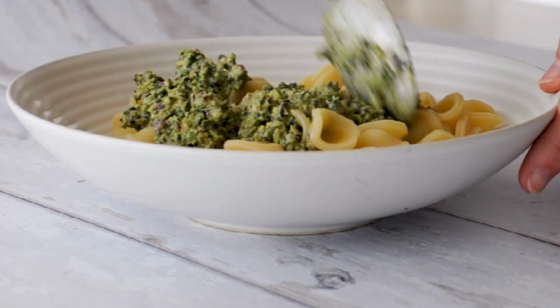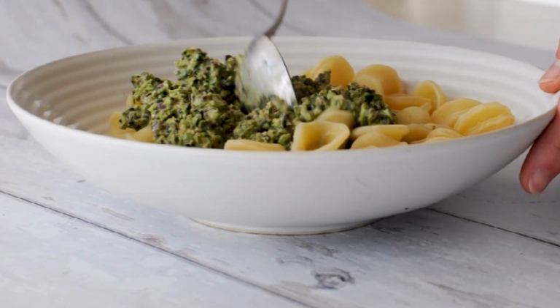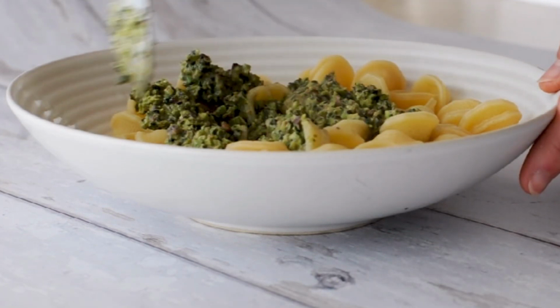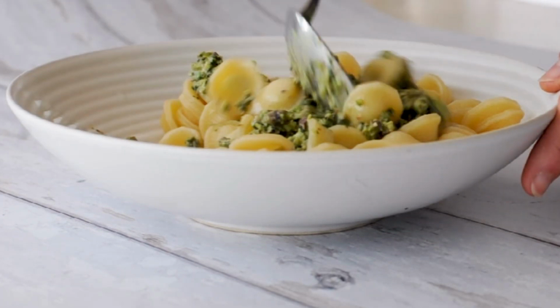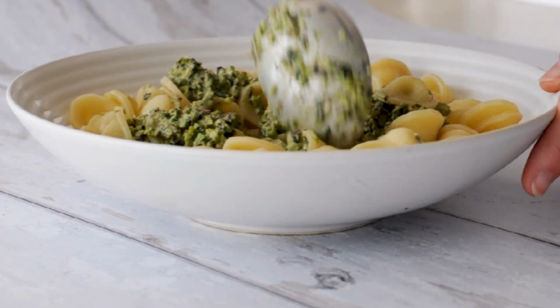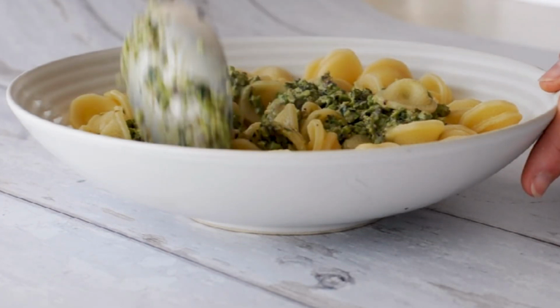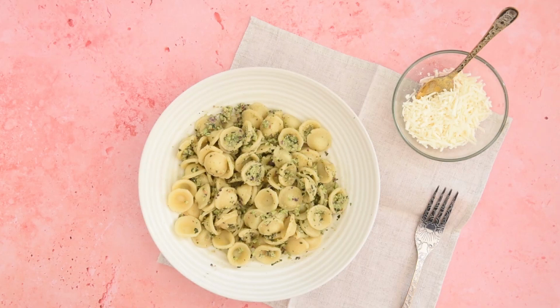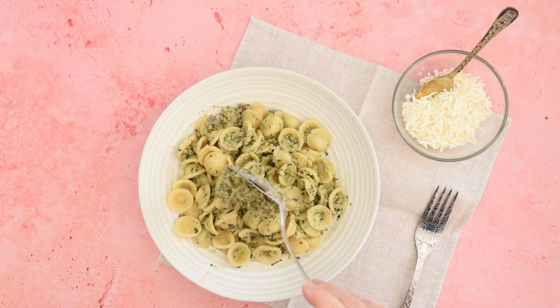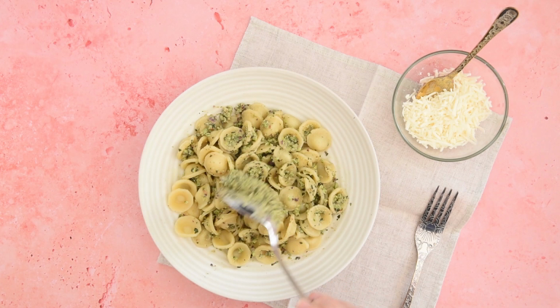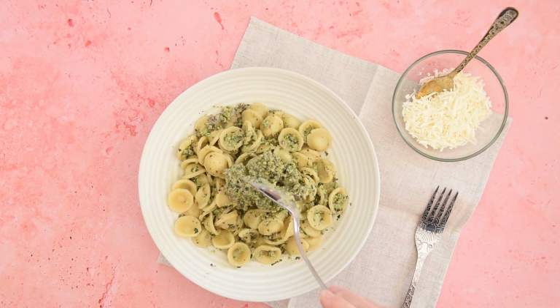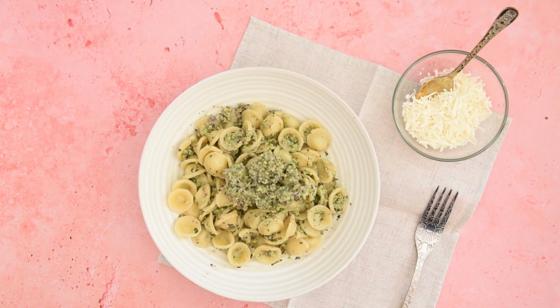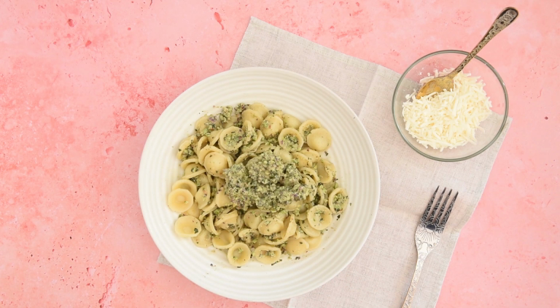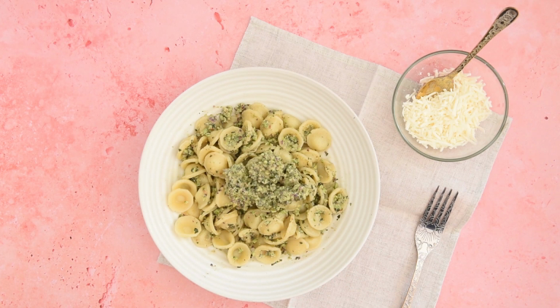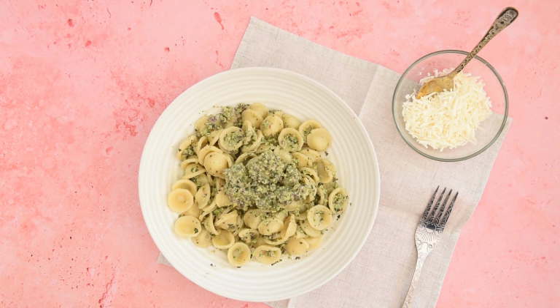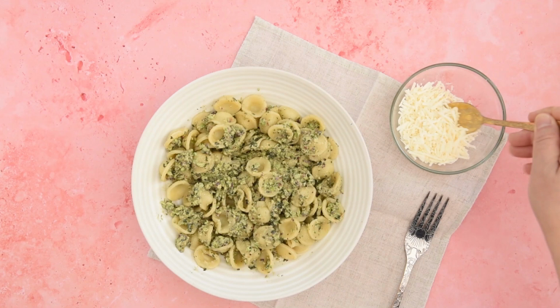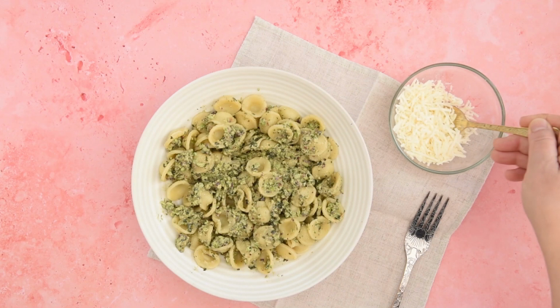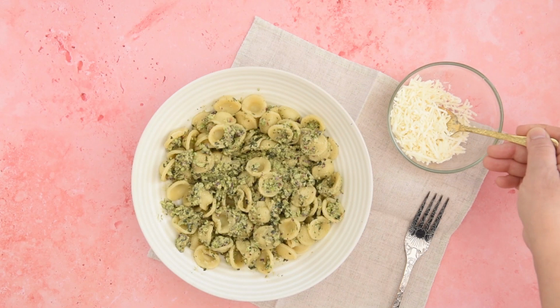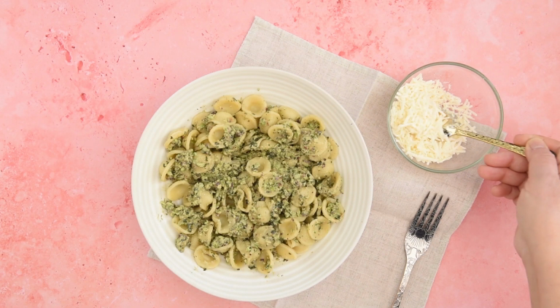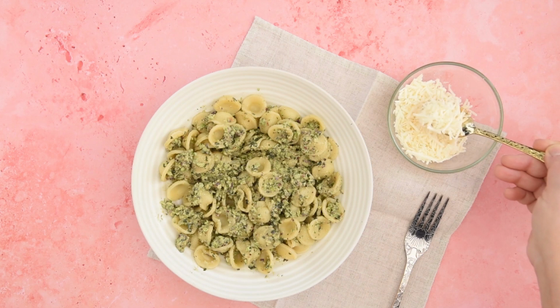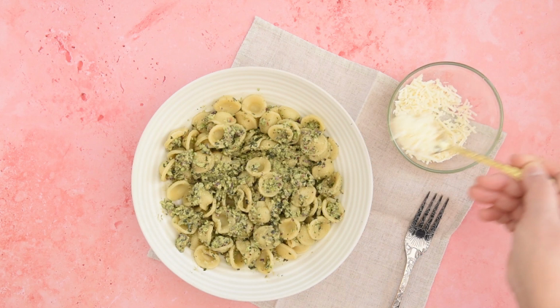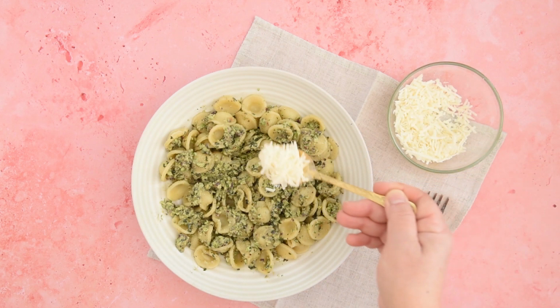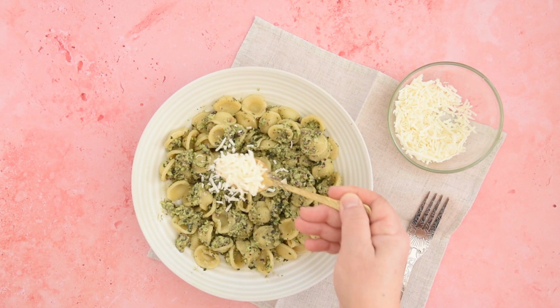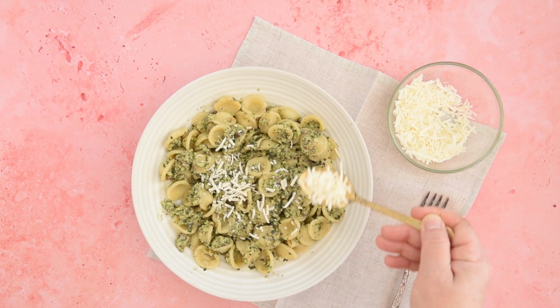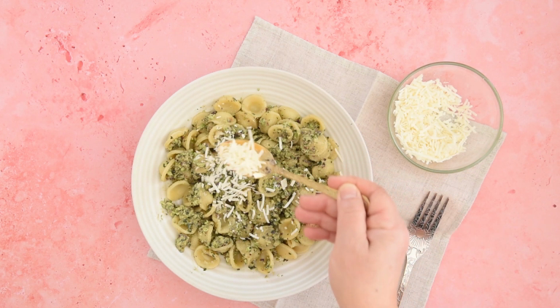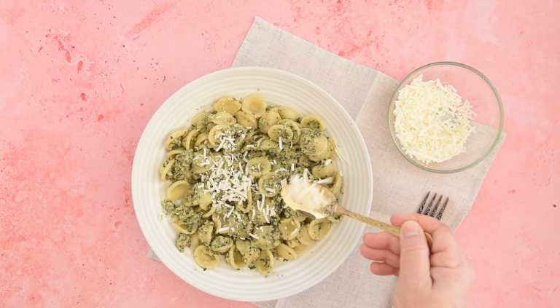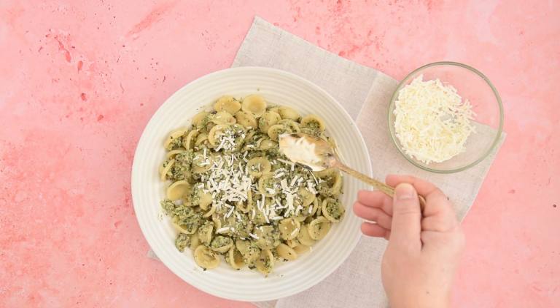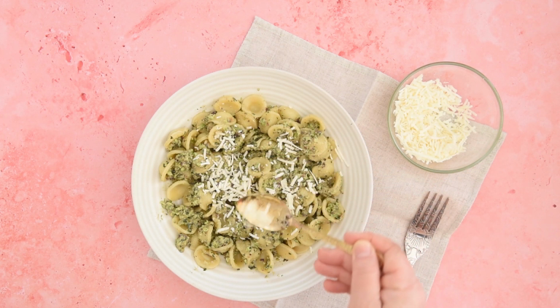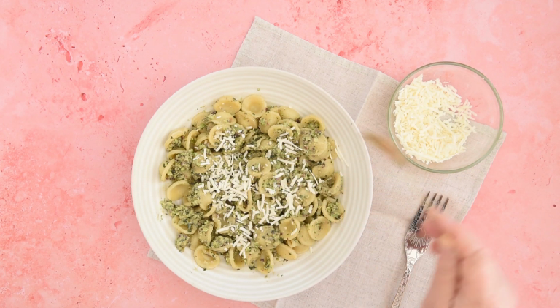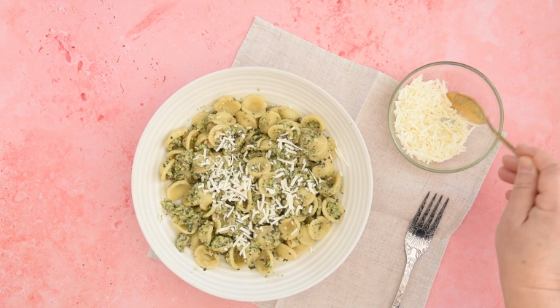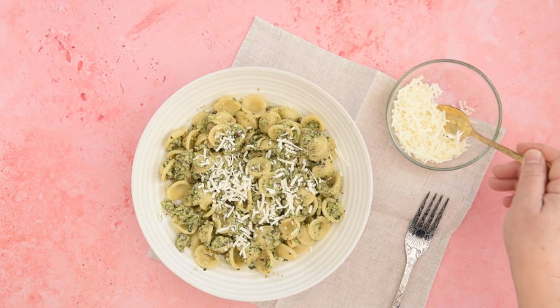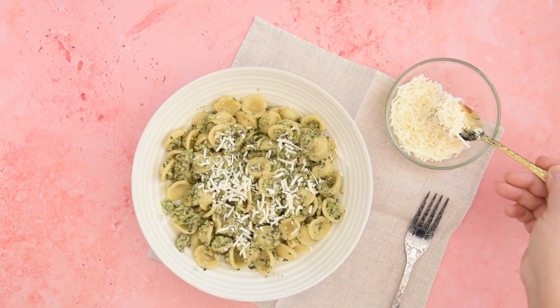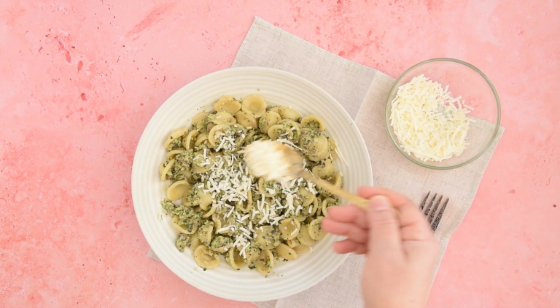This pistachio pesto recipe is also suitable for vegan and vegetarian meals and can also be used to season salads, sandwiches or bruschetta. It is also a great sauce to serve with grilled or barbecued meat.